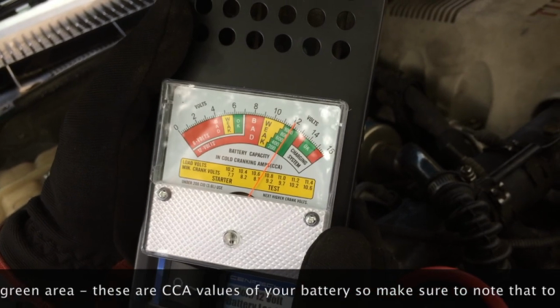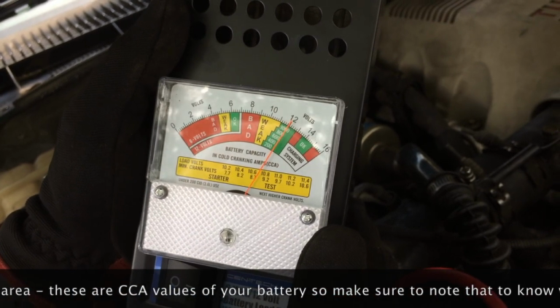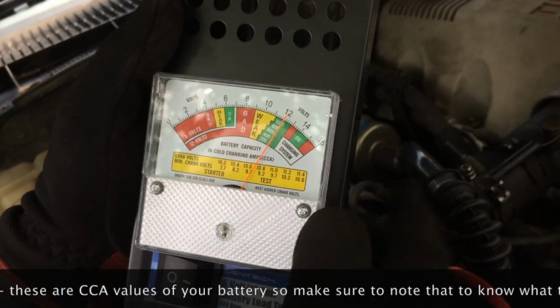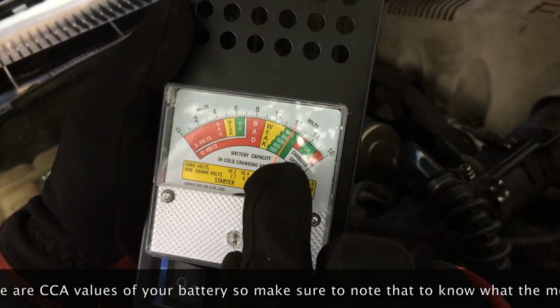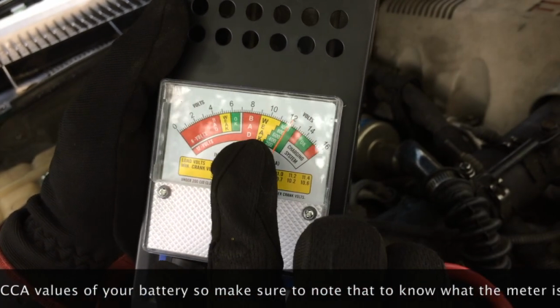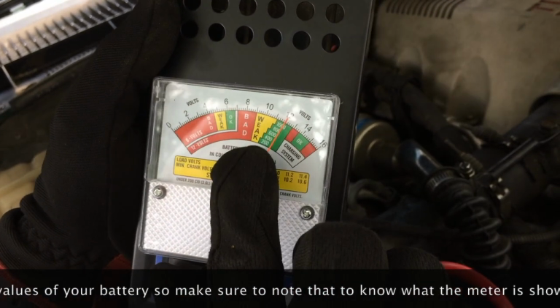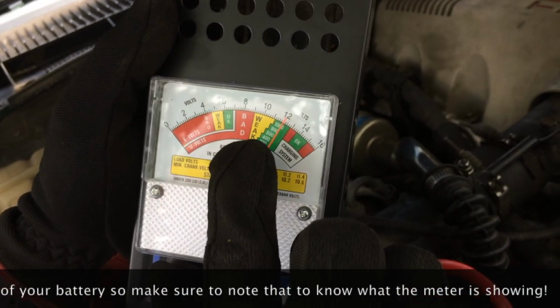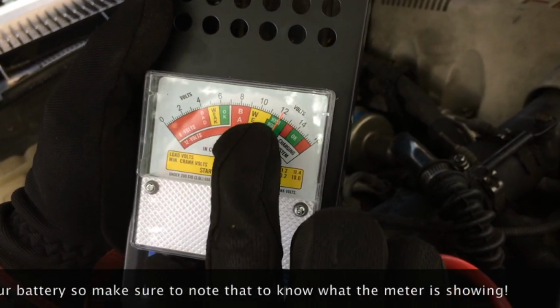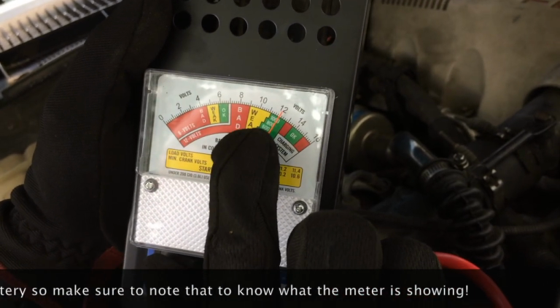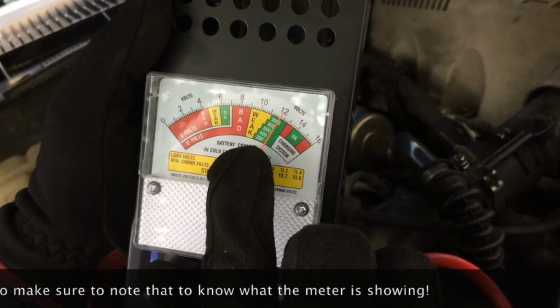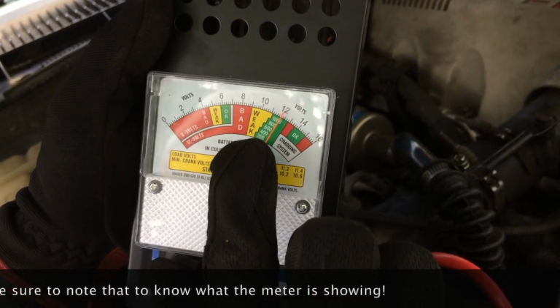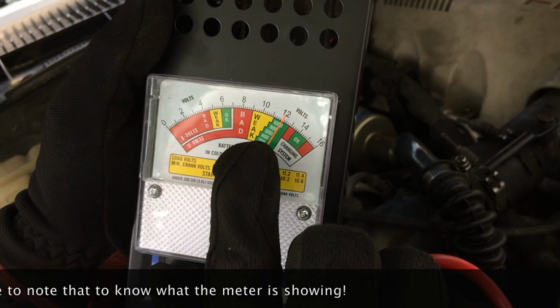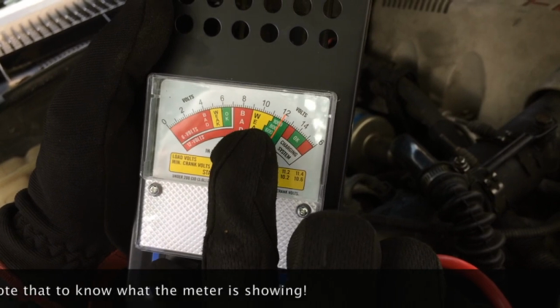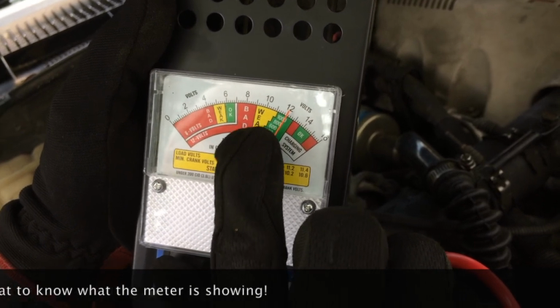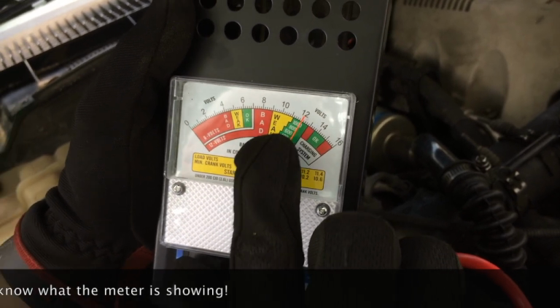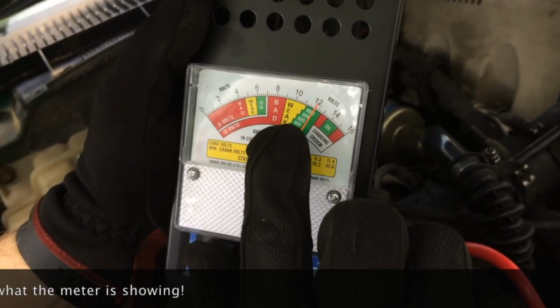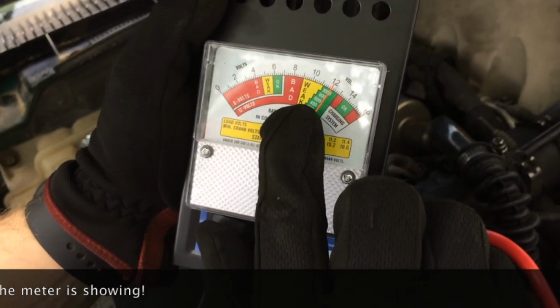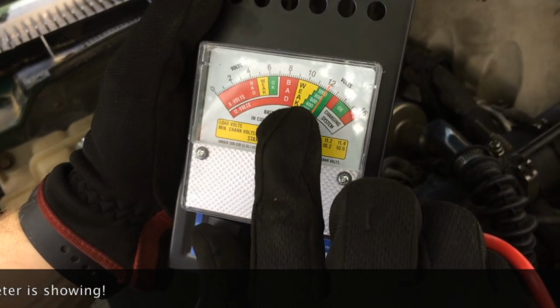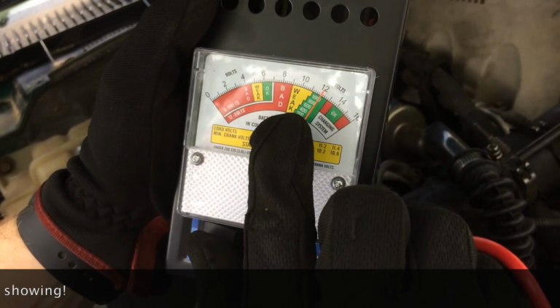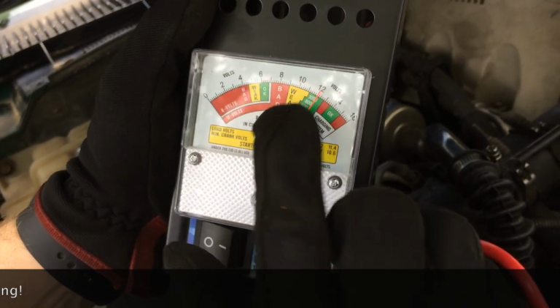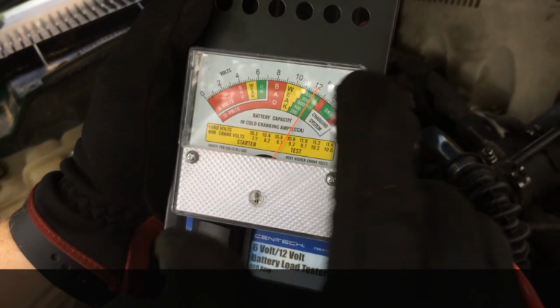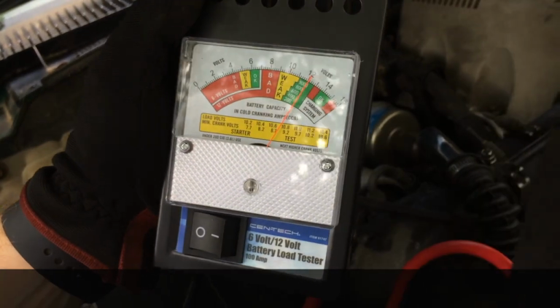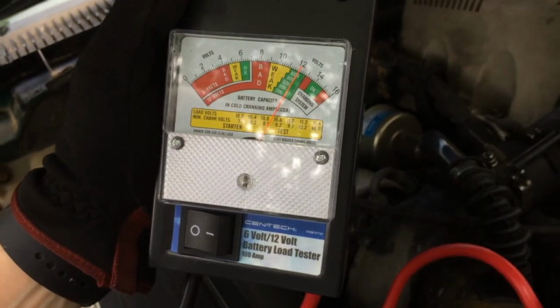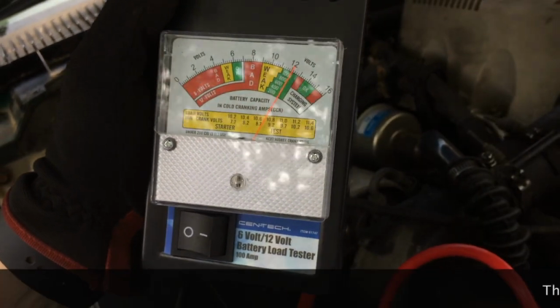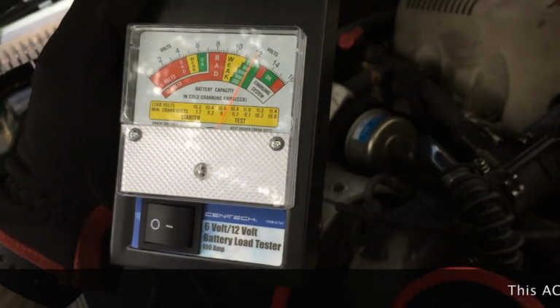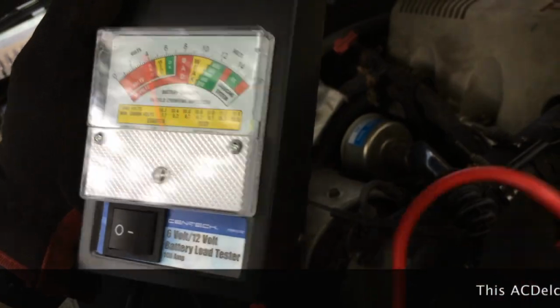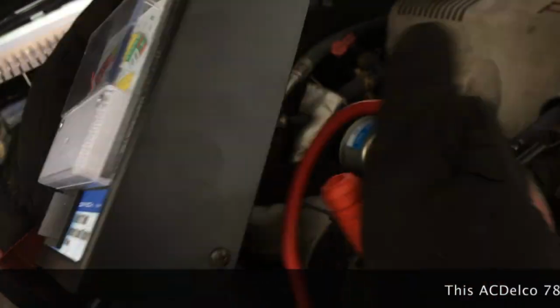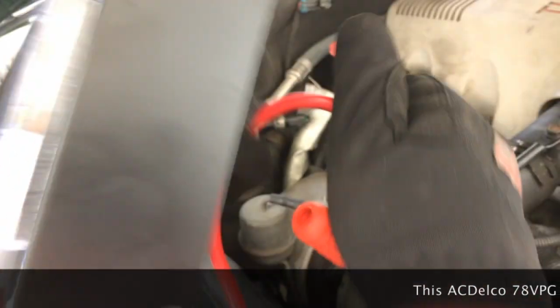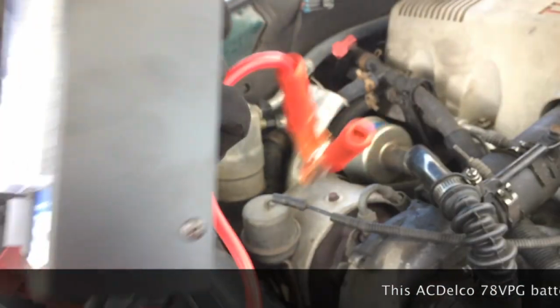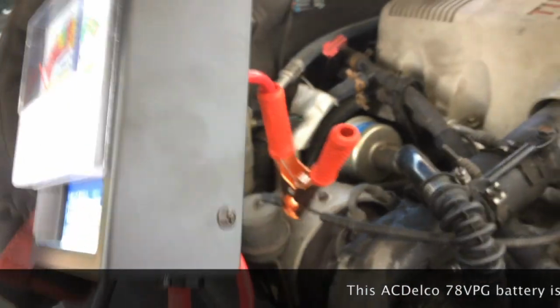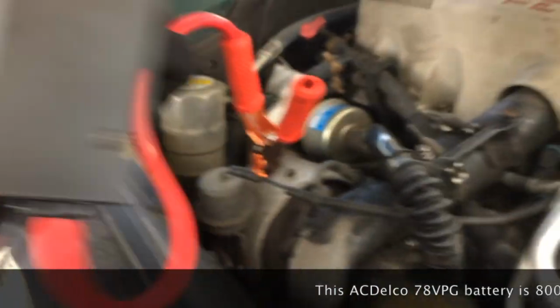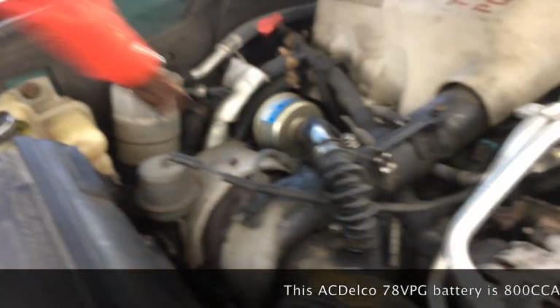So this battery is kind of borderline — it drifted back right to the border between the 600 mark on the green area and the weak area. Now let's compare what we get on the other side, so I'm going to disconnect this one.